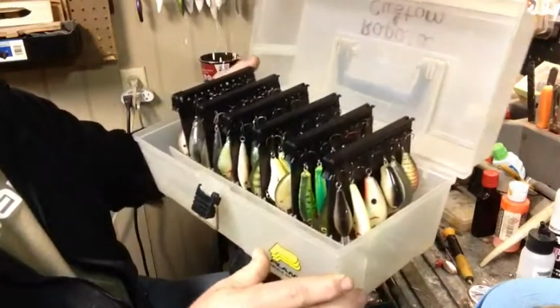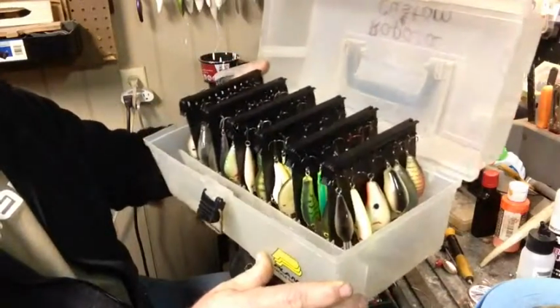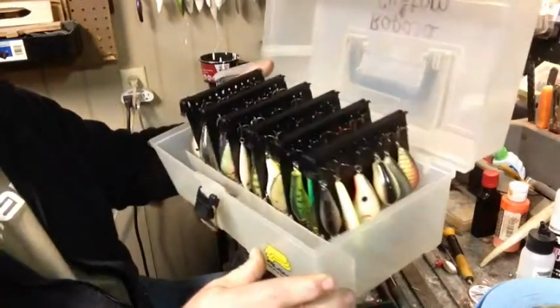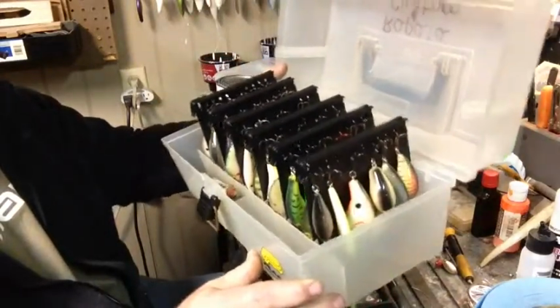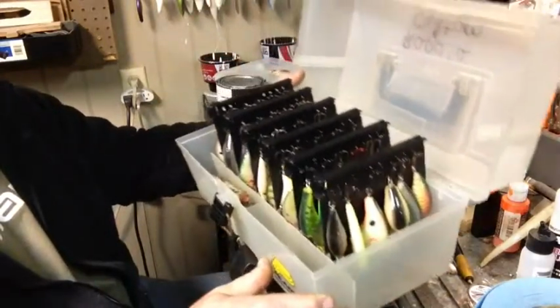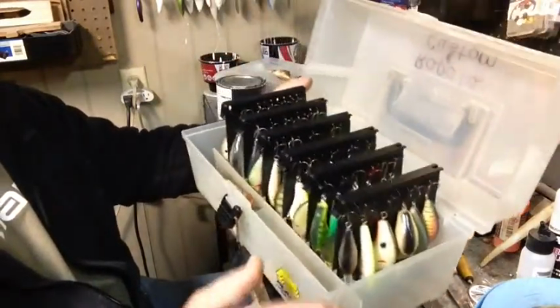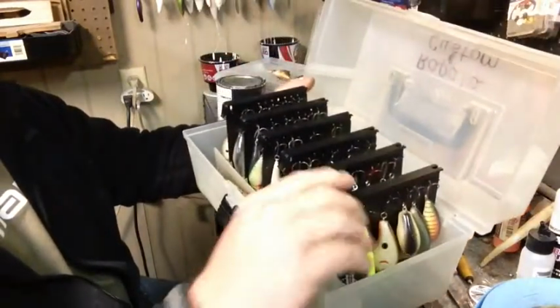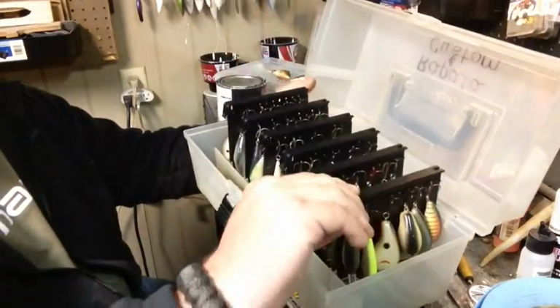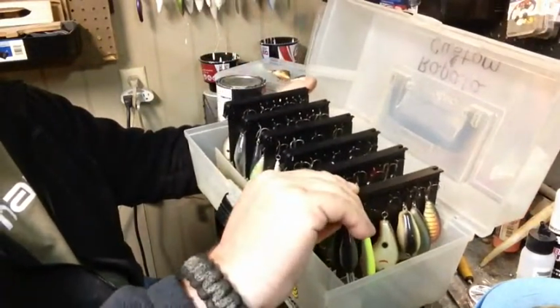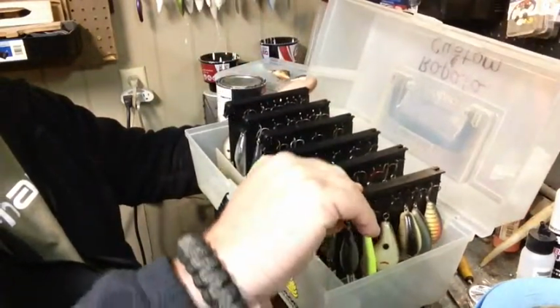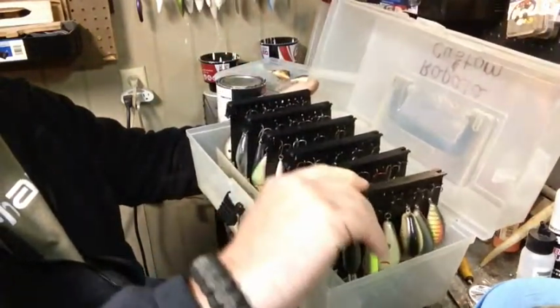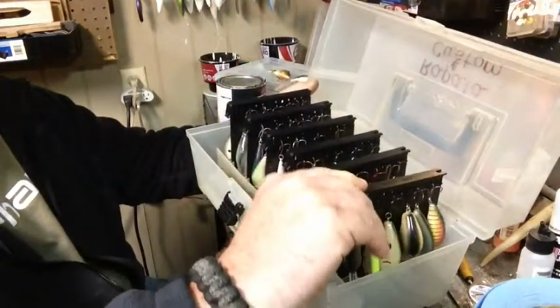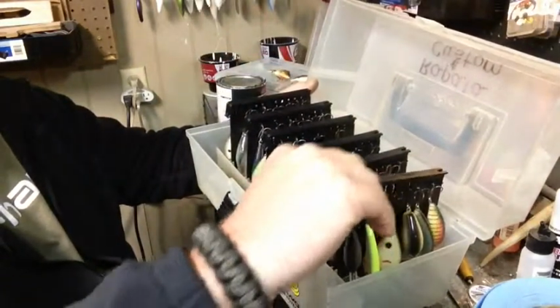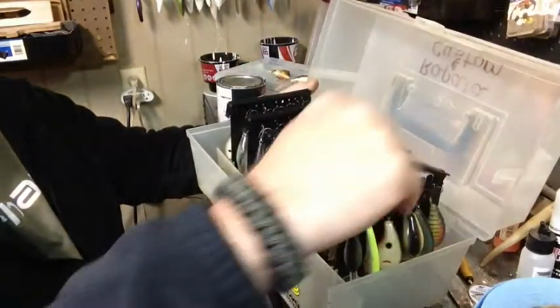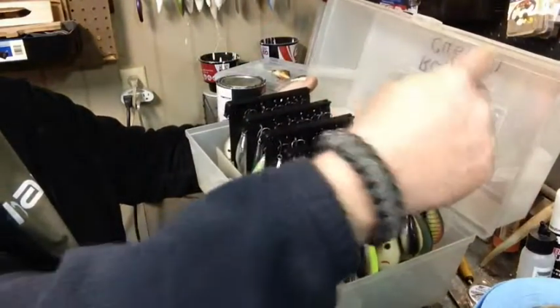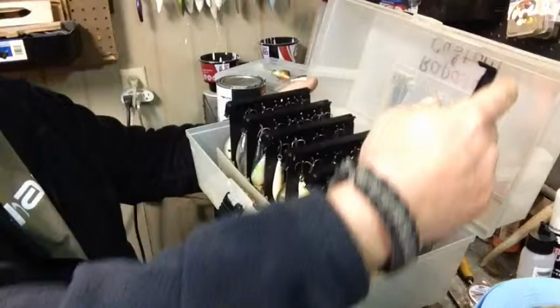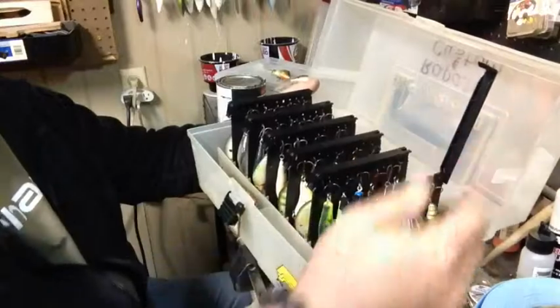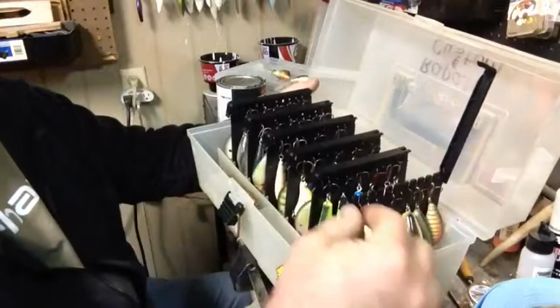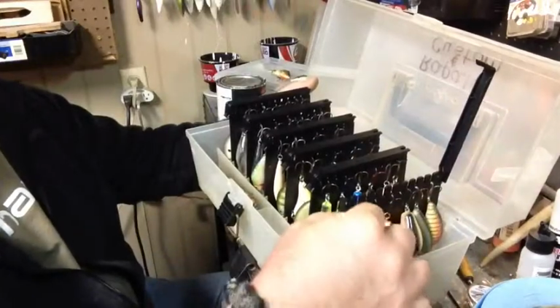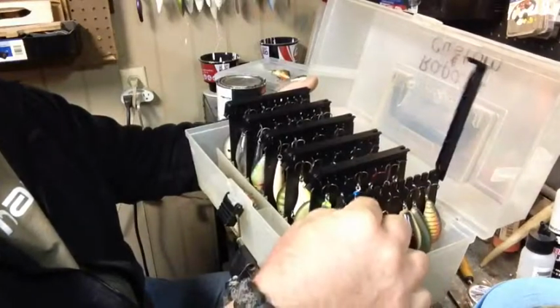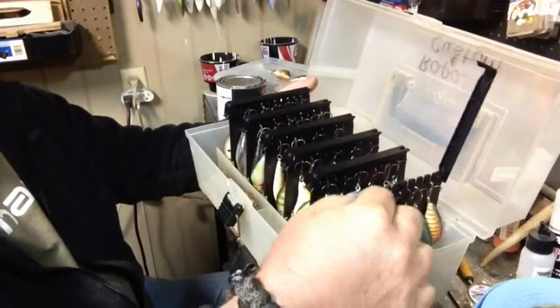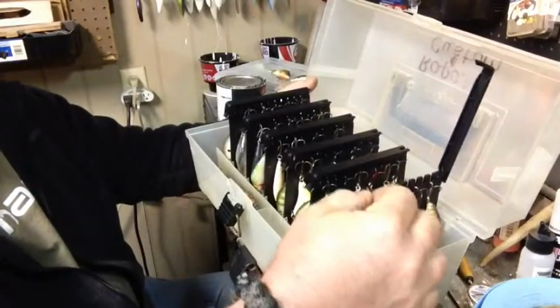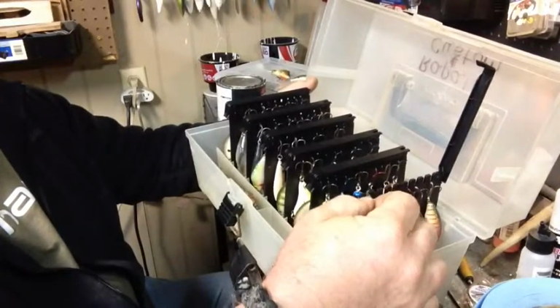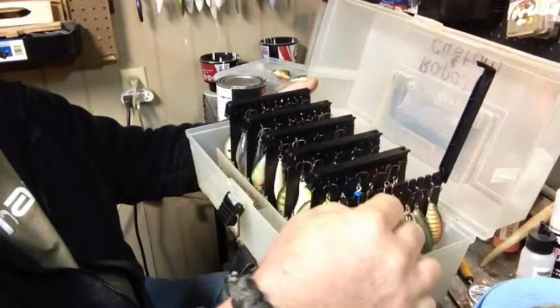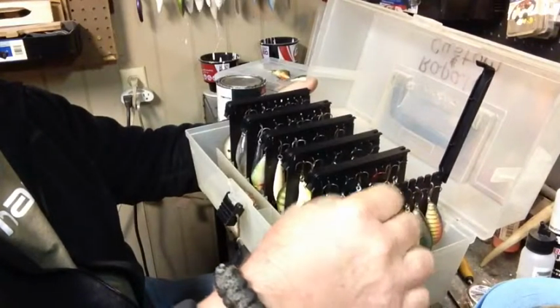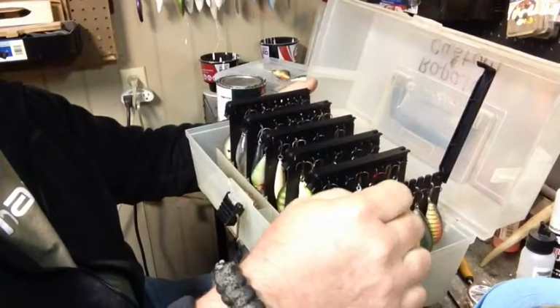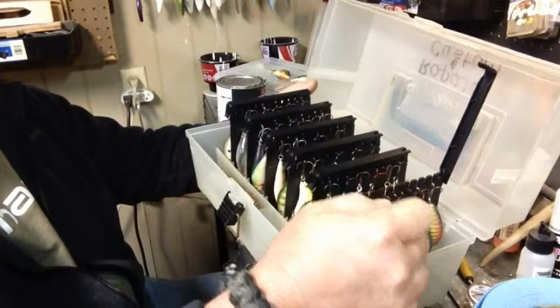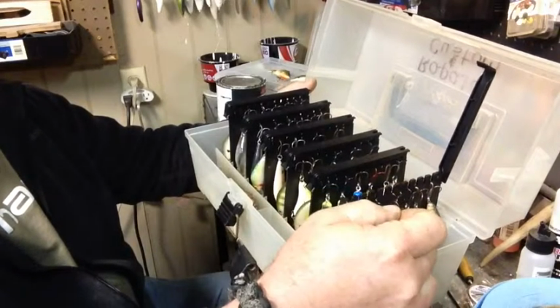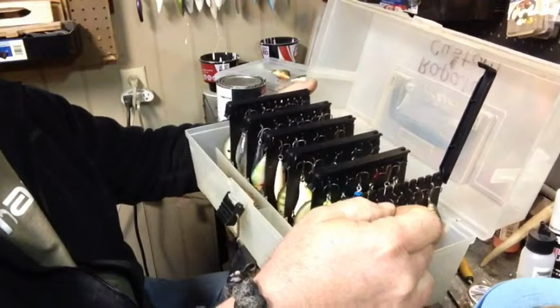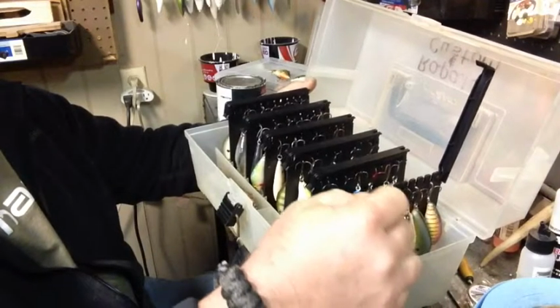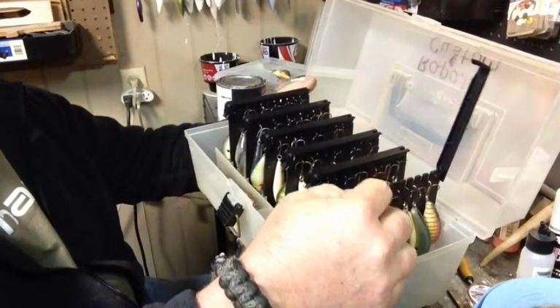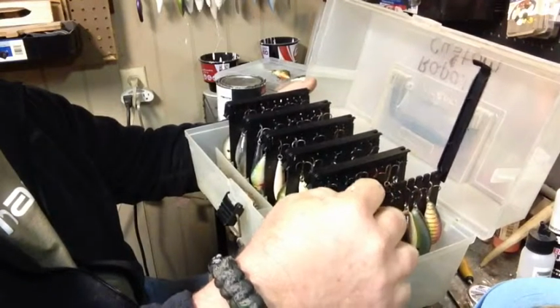I keep a lot of custom stuff in here. You can unlock this, pull out the bait you want, usually without much fuss.